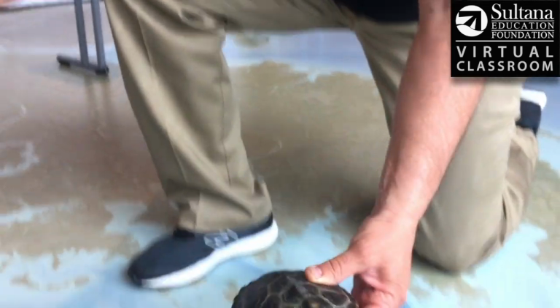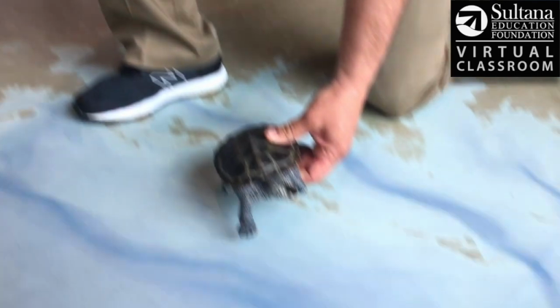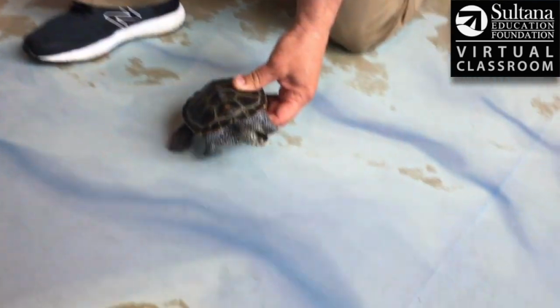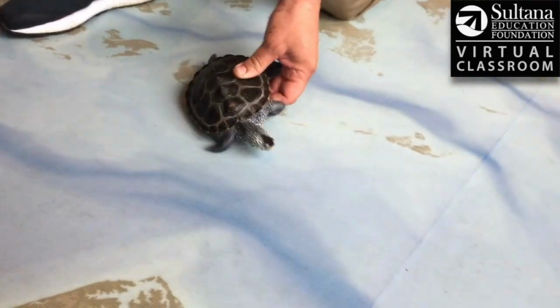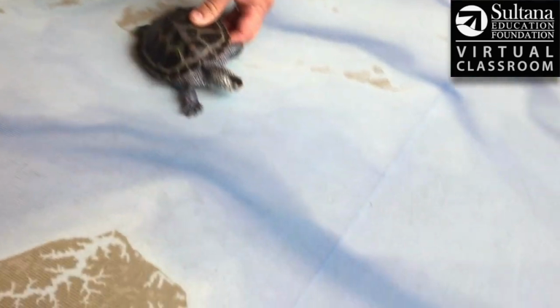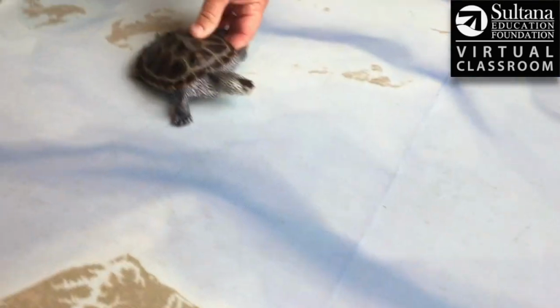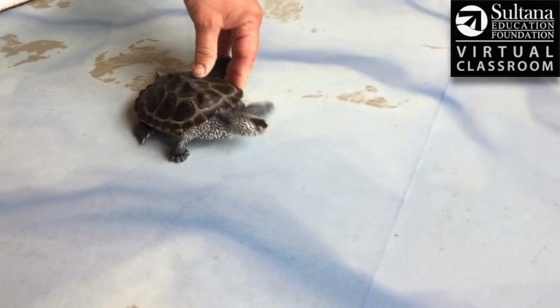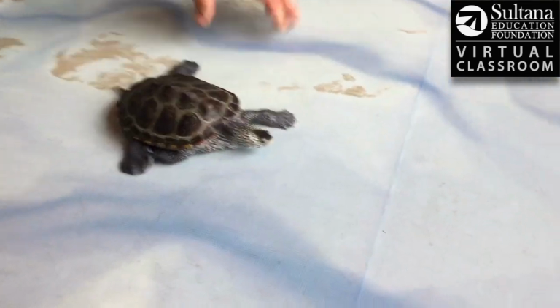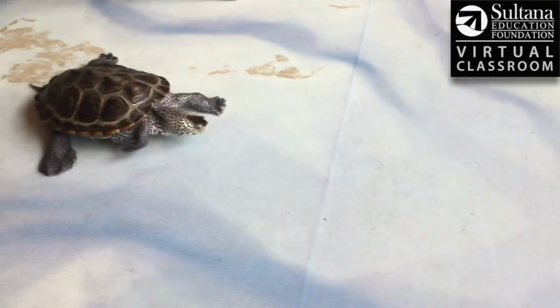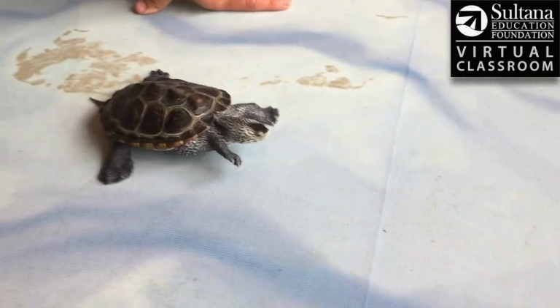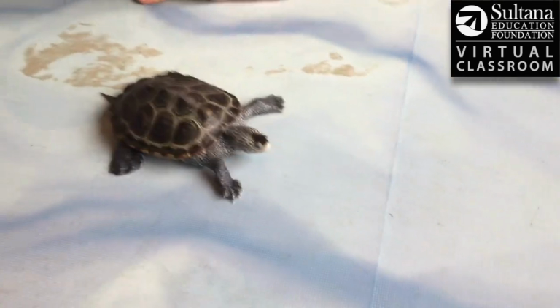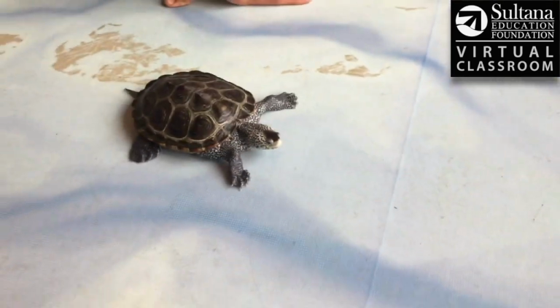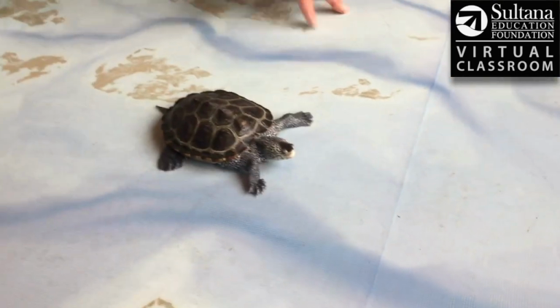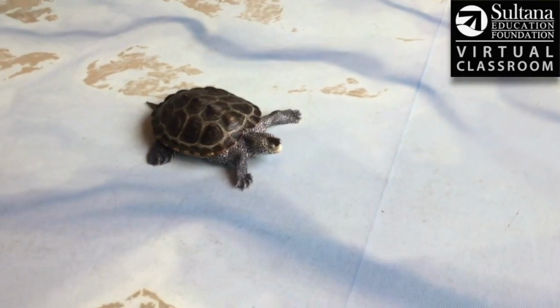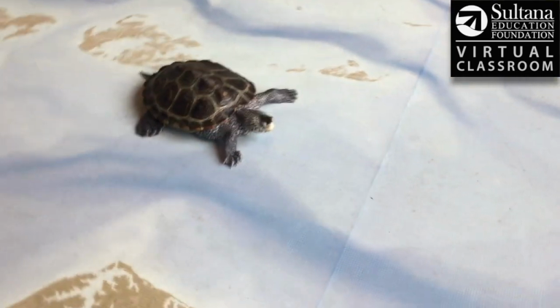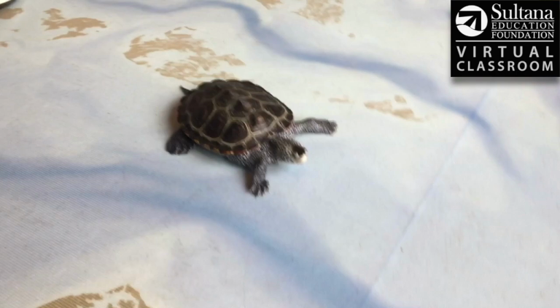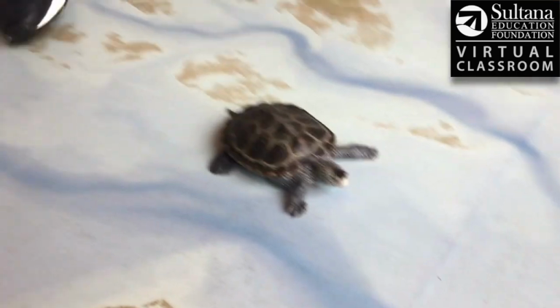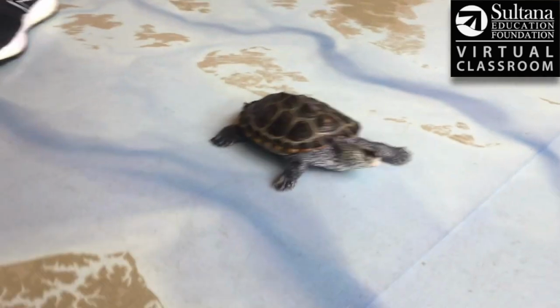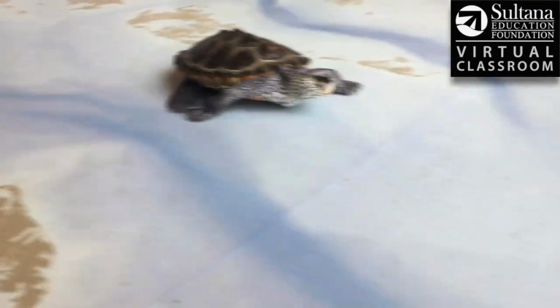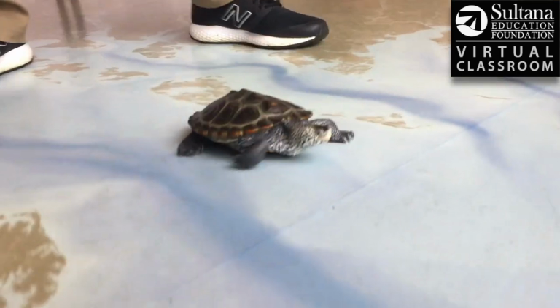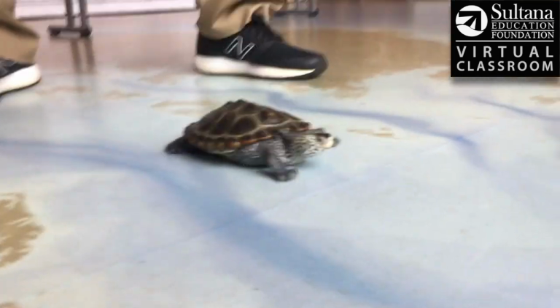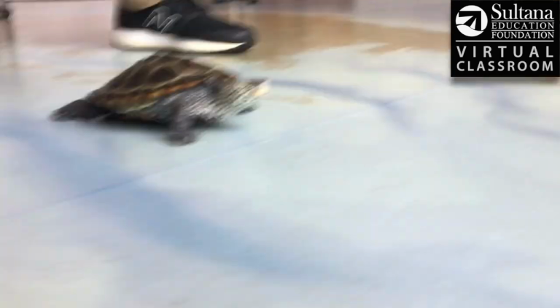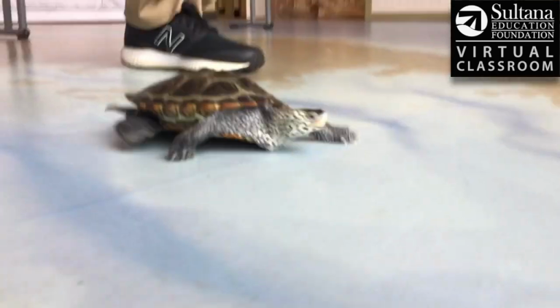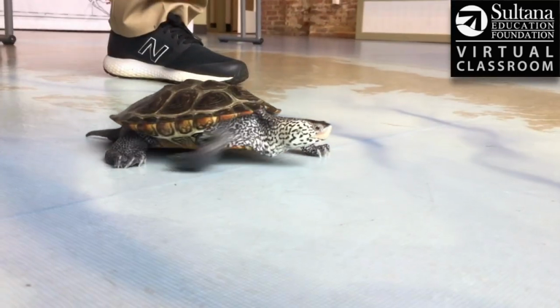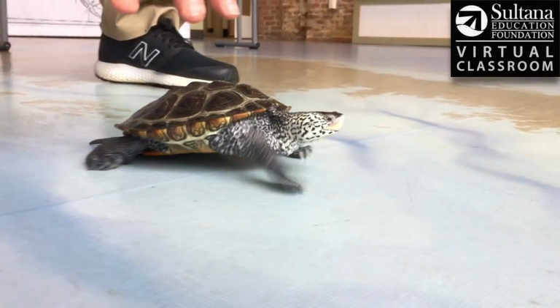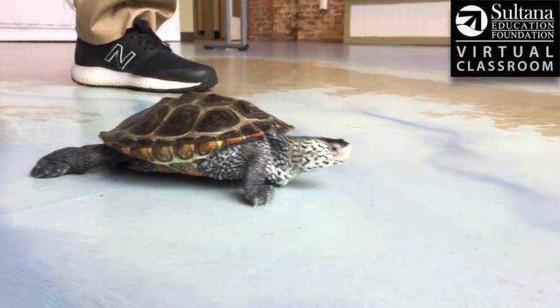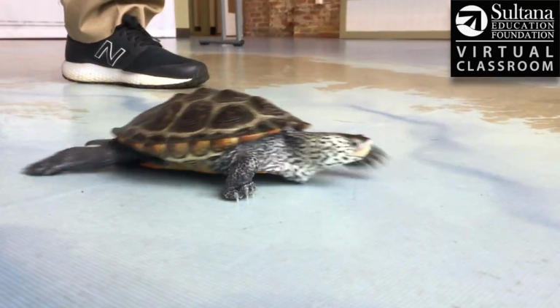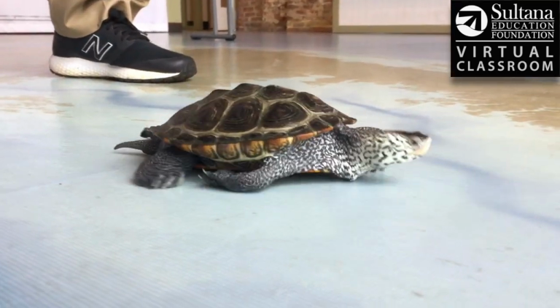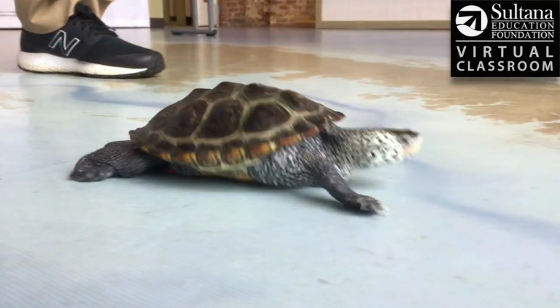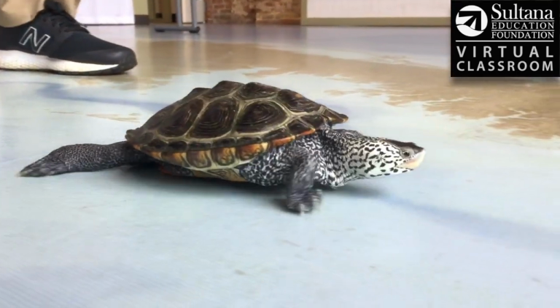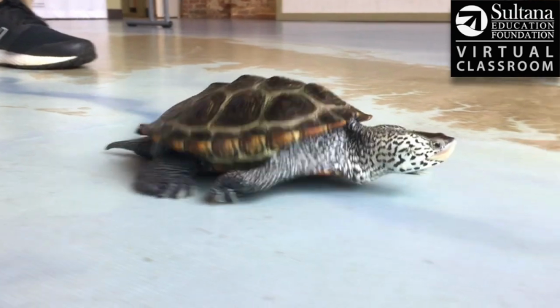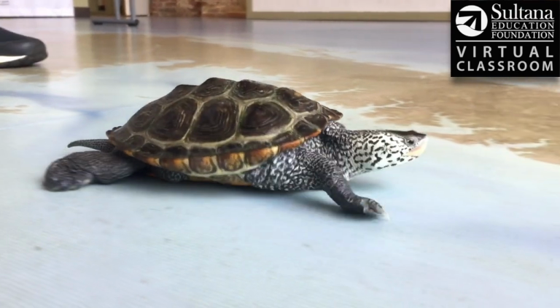Let's see if she'll take a little journey down the bay here, and we can get a little footage of her walking. She's got little claws and kind of scaly skin on those appendages there. And there she goes.